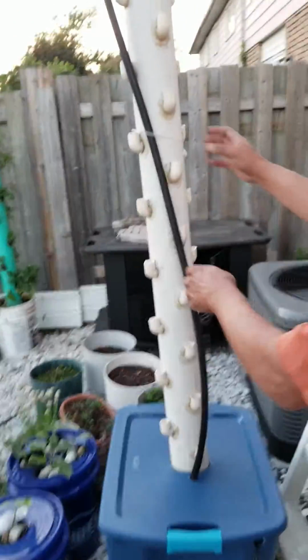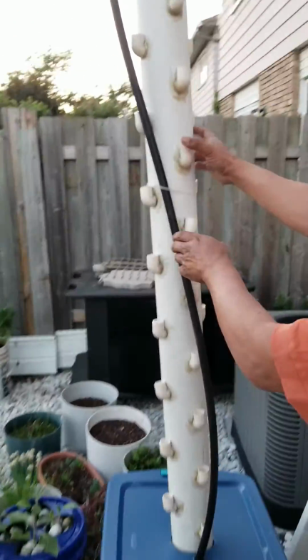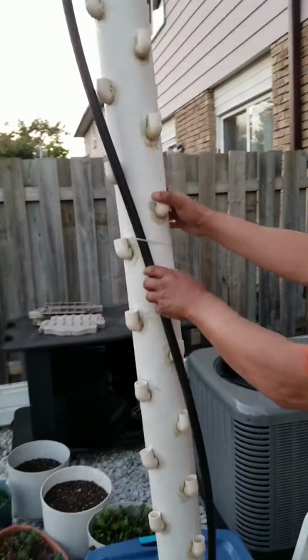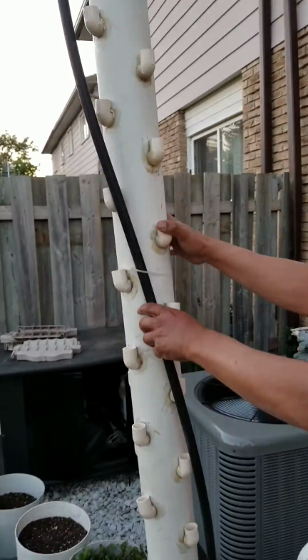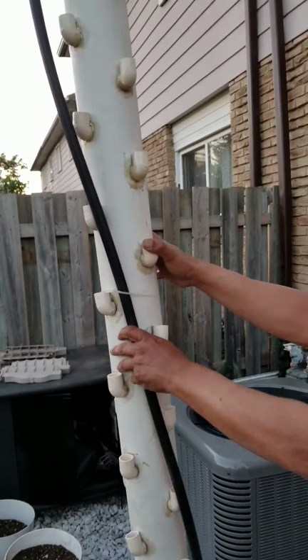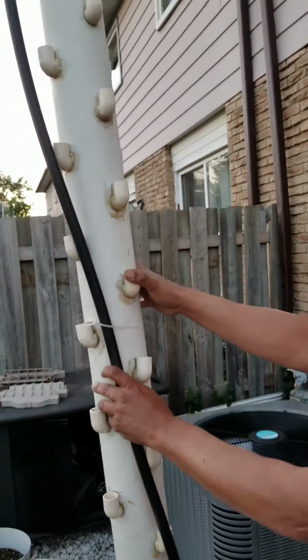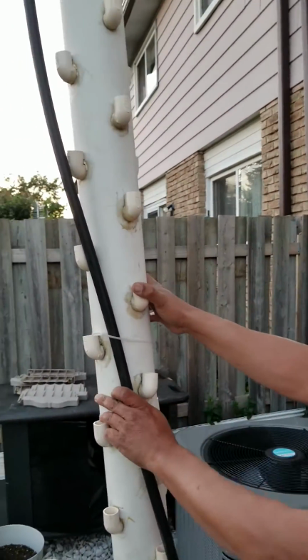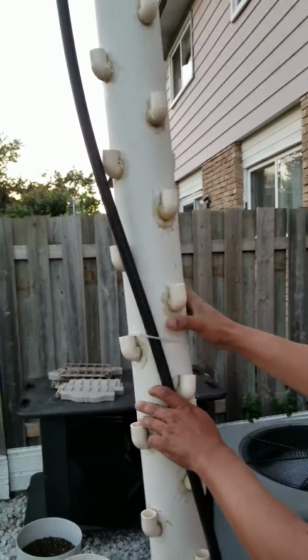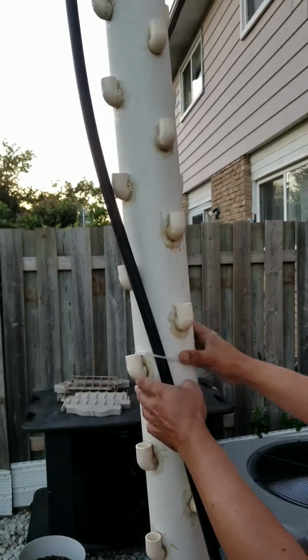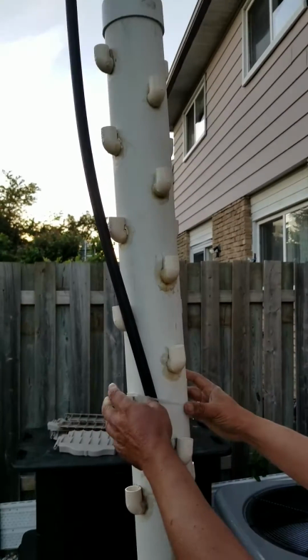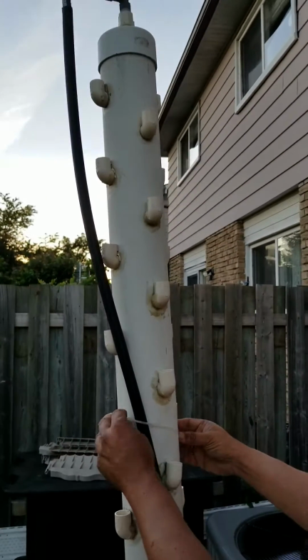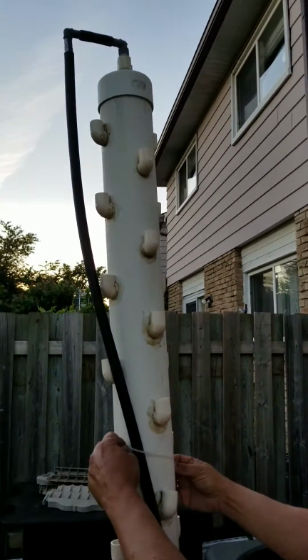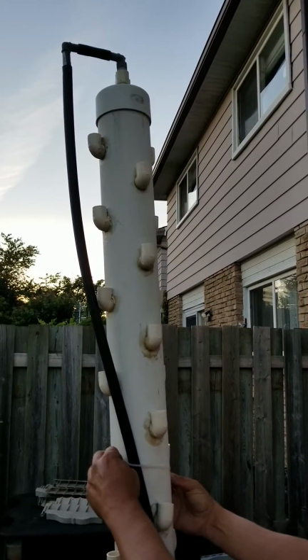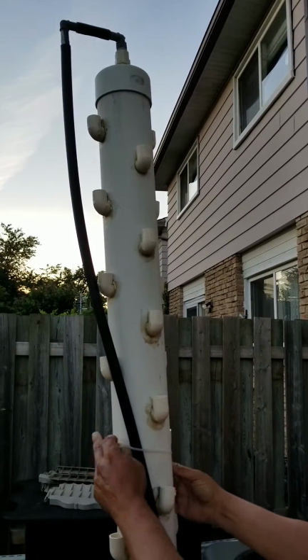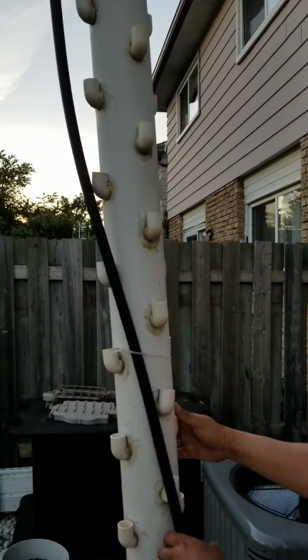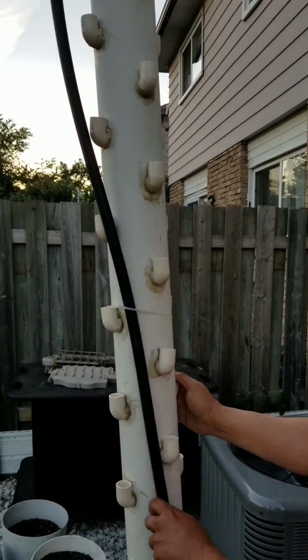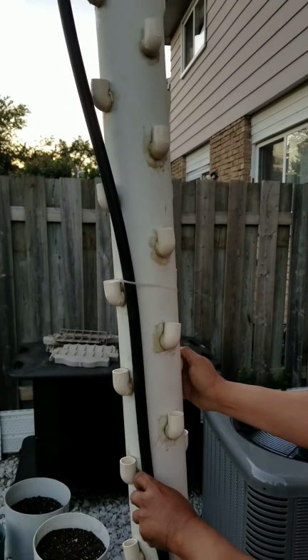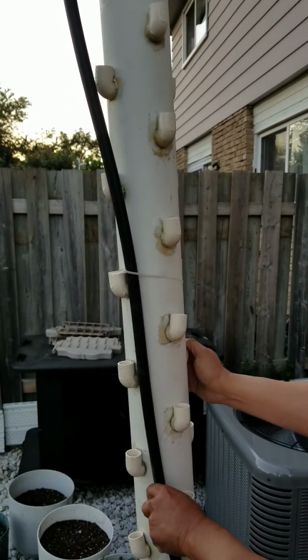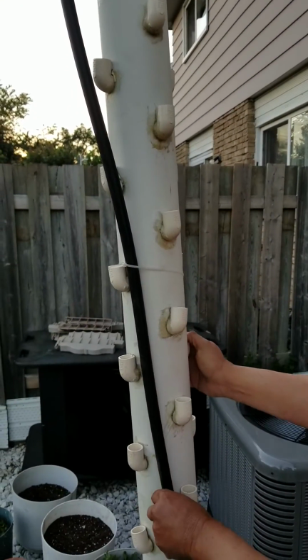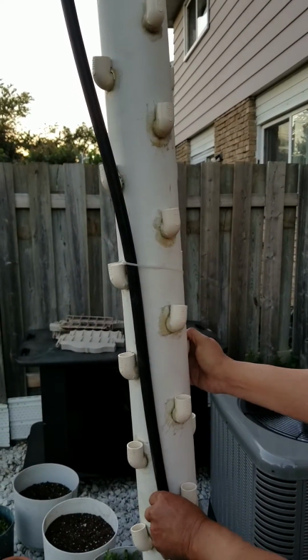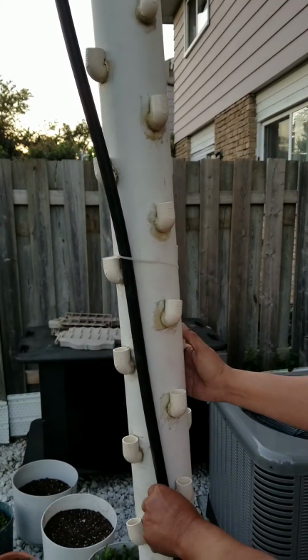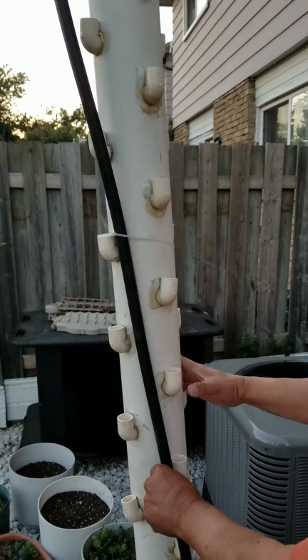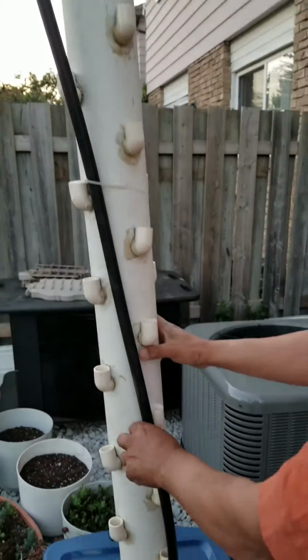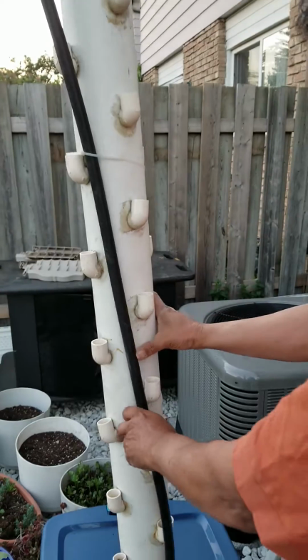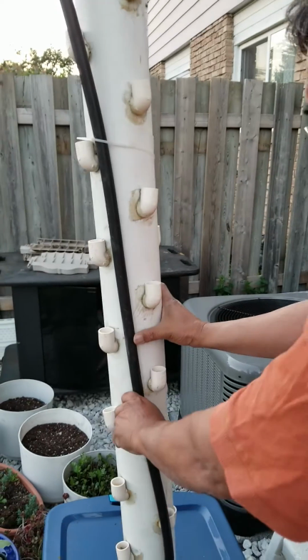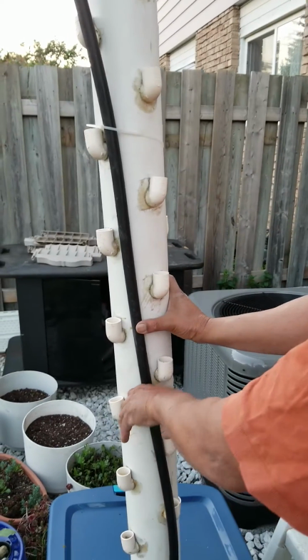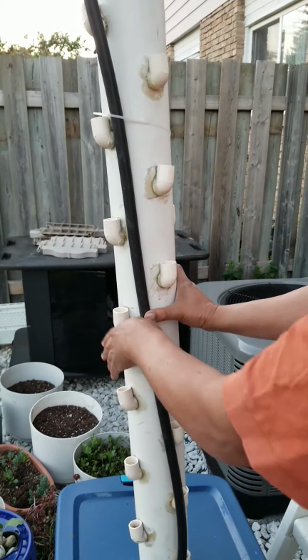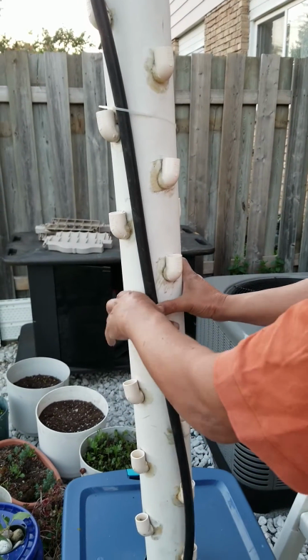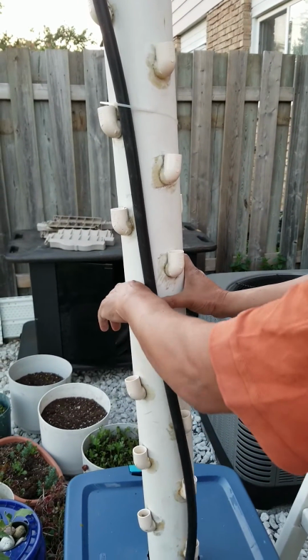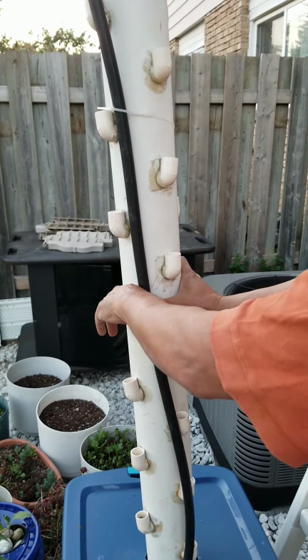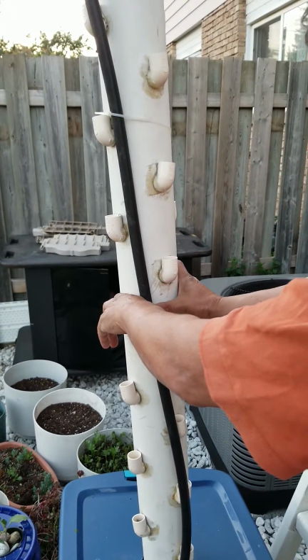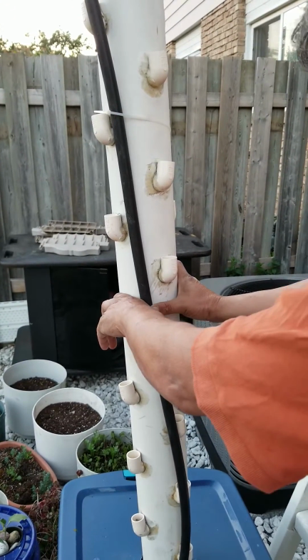Temporarily, just for demonstration purposes, I put a tie in here to secure this in place and then I'm going to clip it later on.